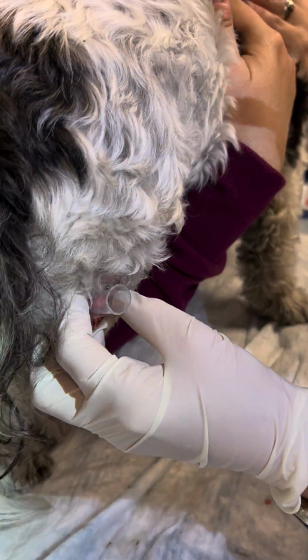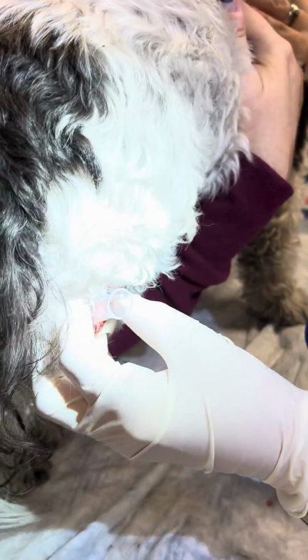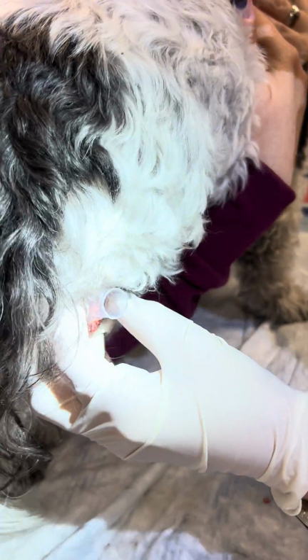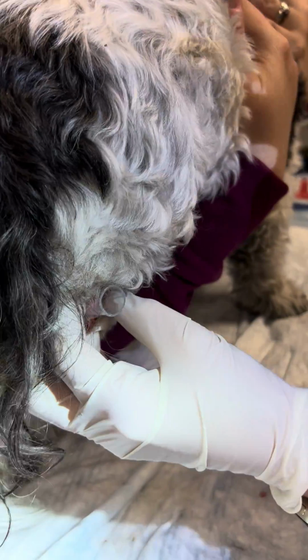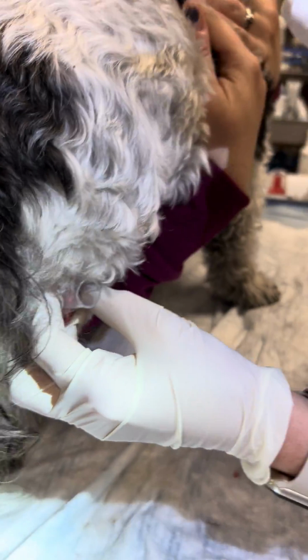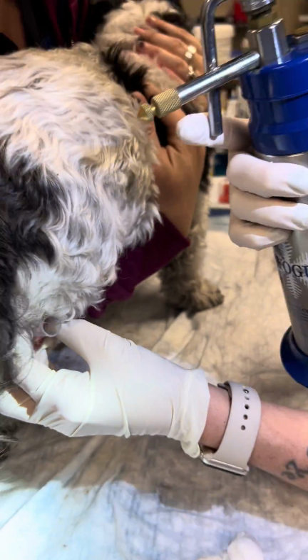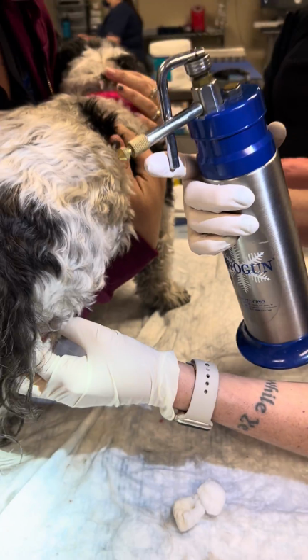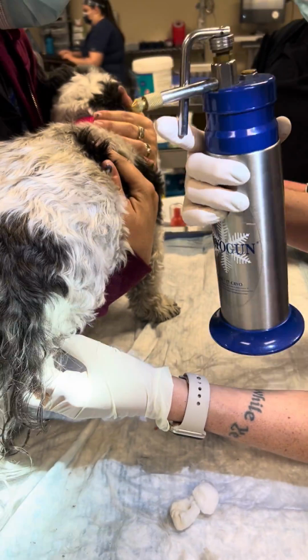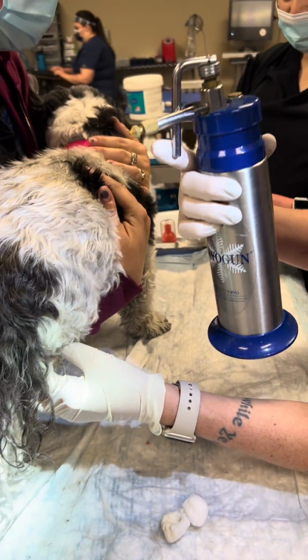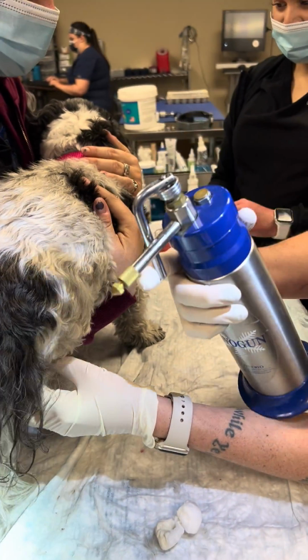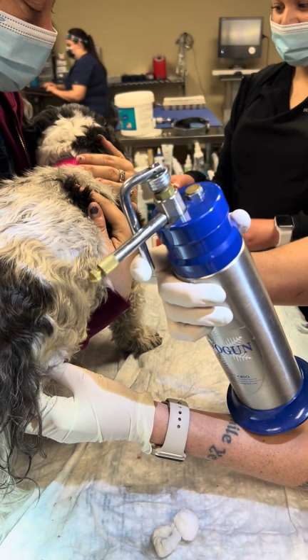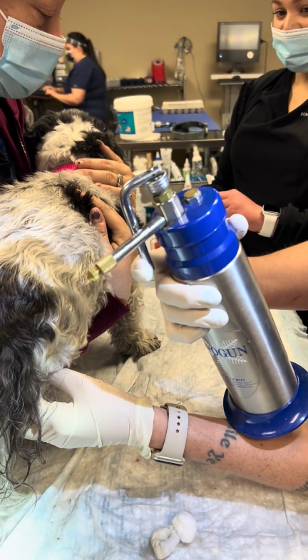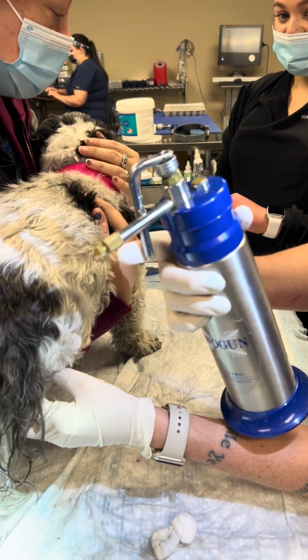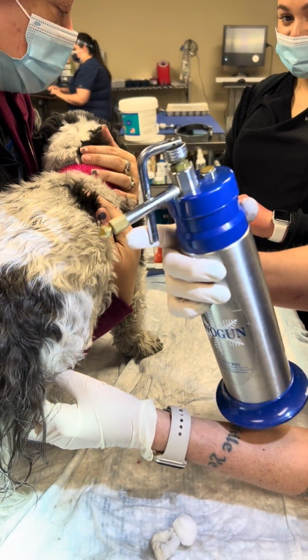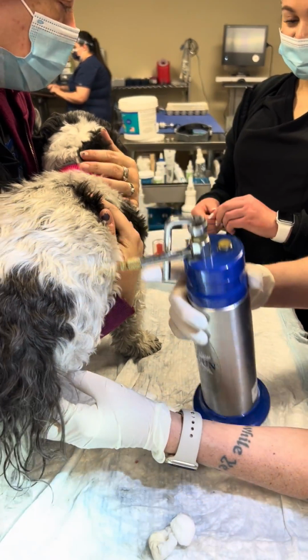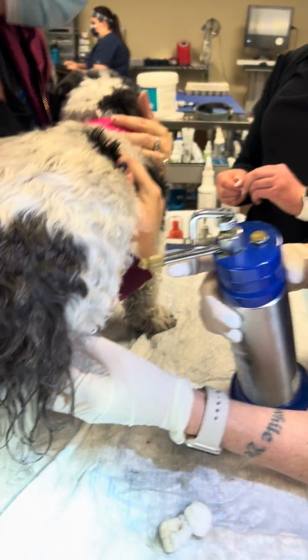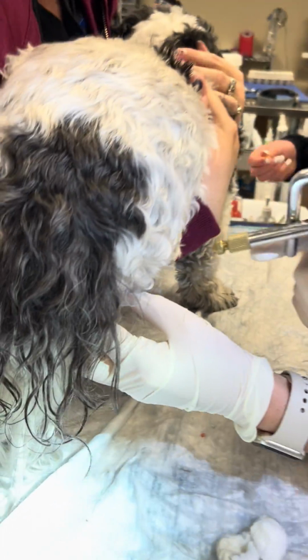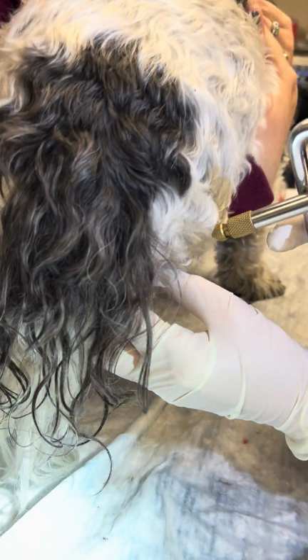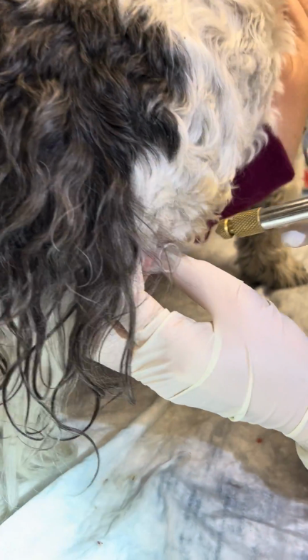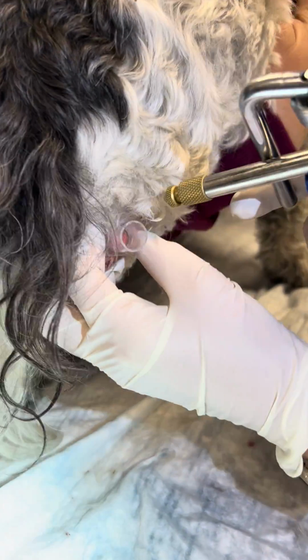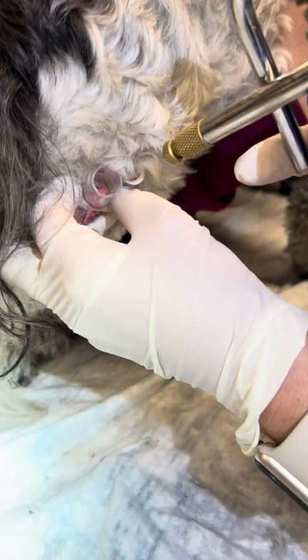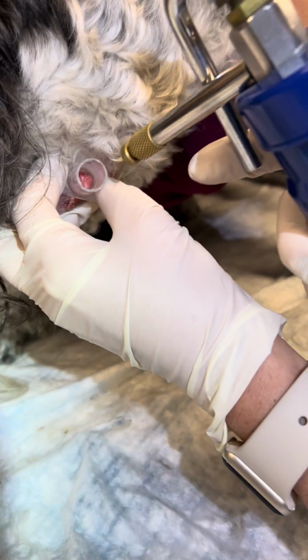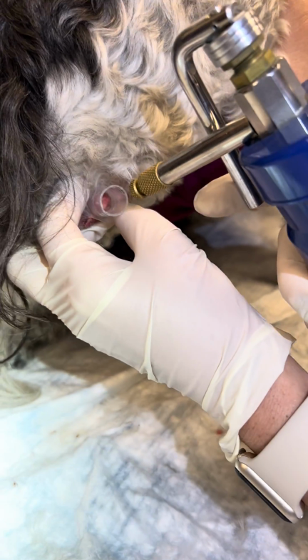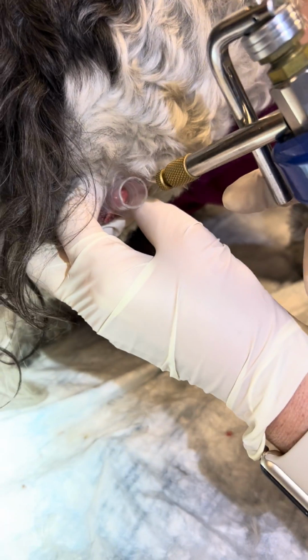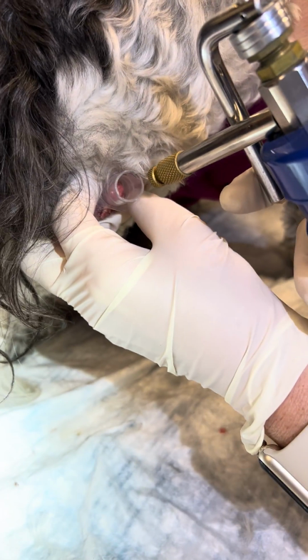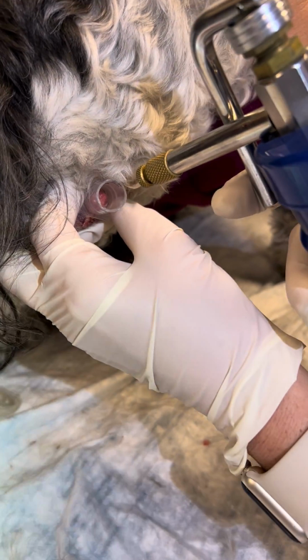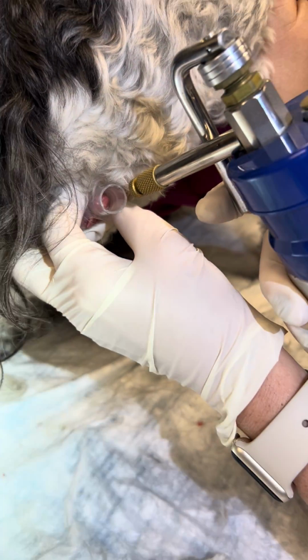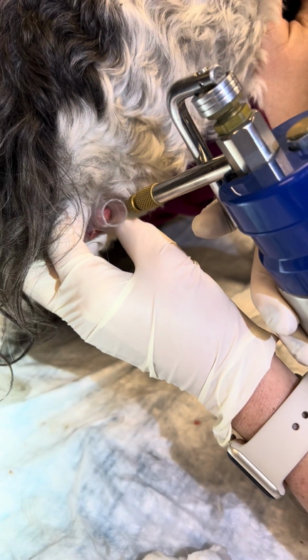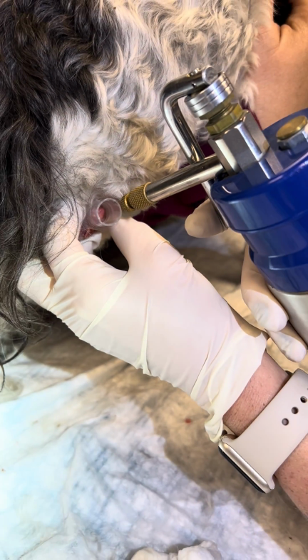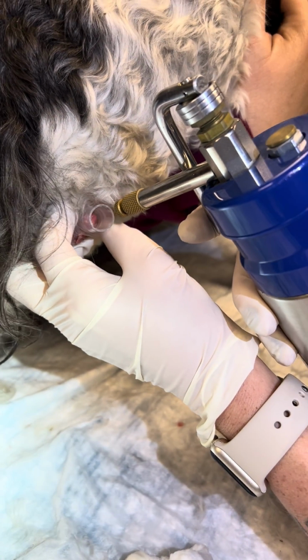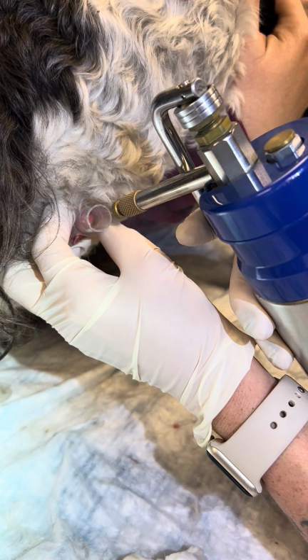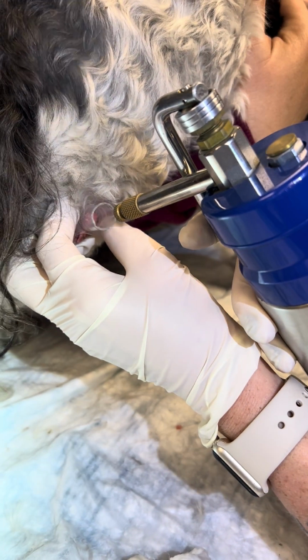You have your little canister here with your little jet of liquid nitrogen, and you're going to freeze the area for 15 or 20 seconds.